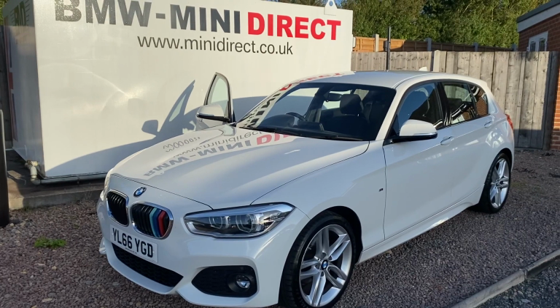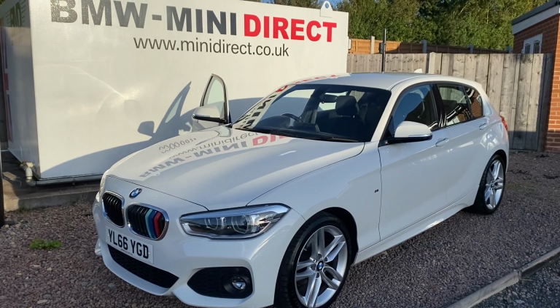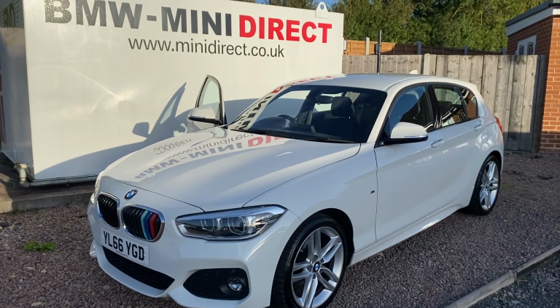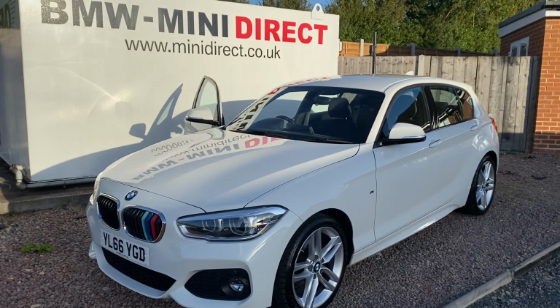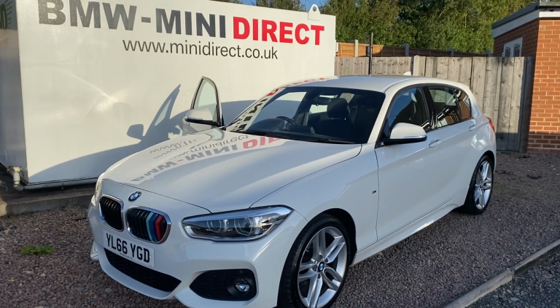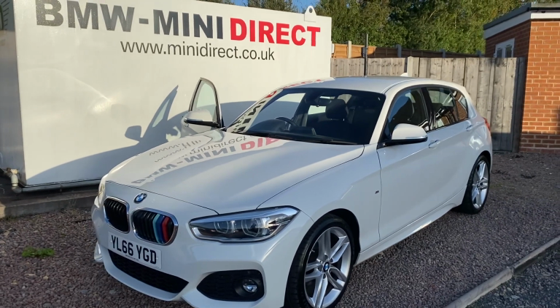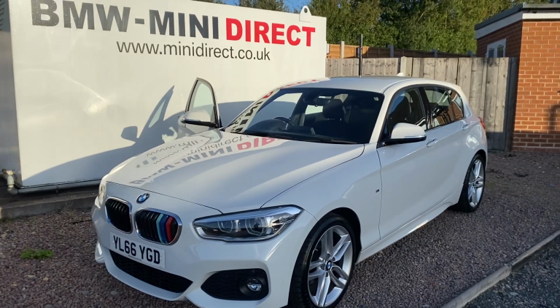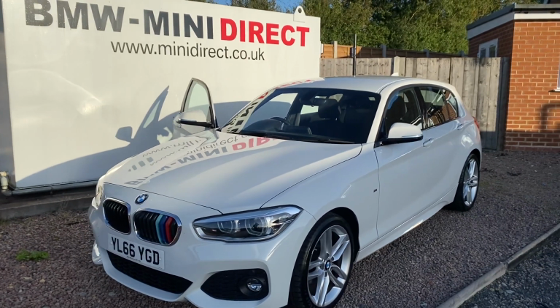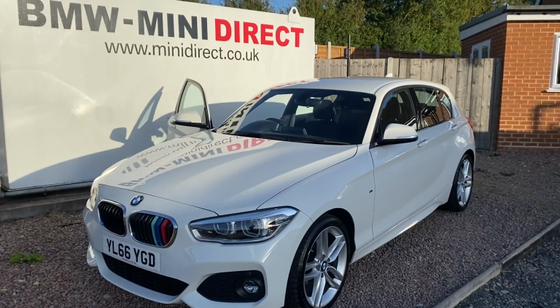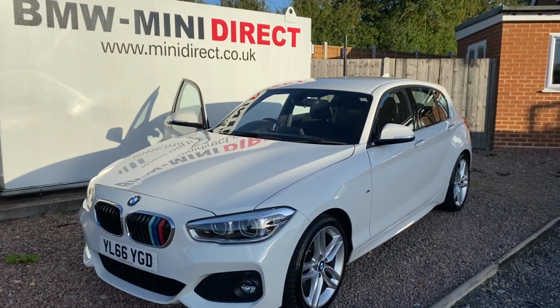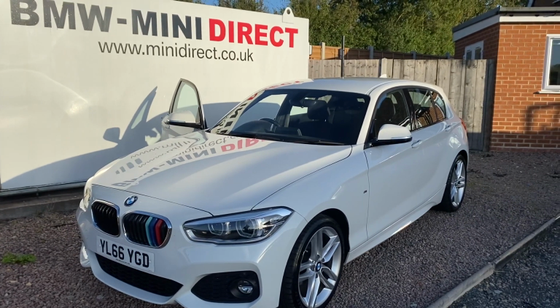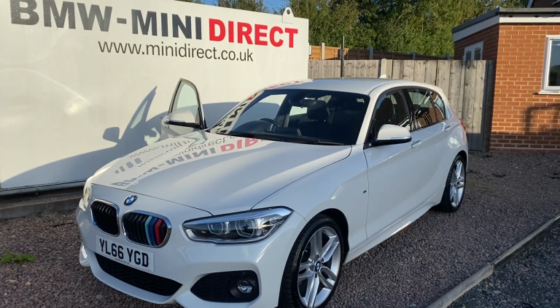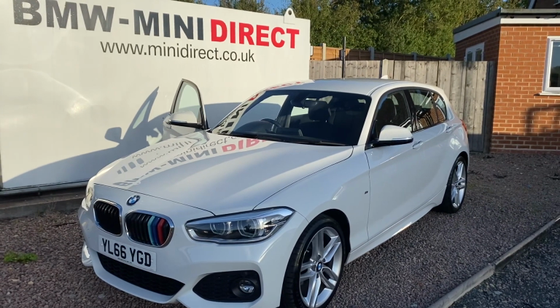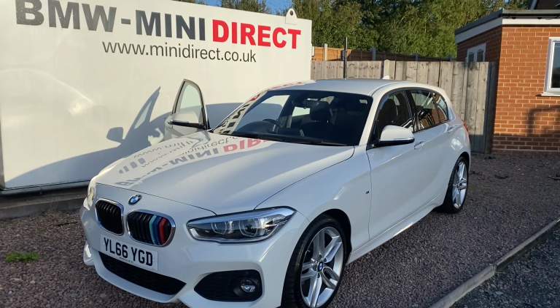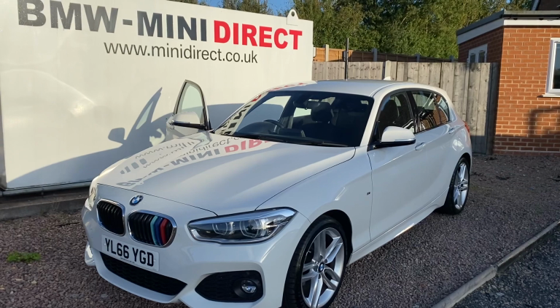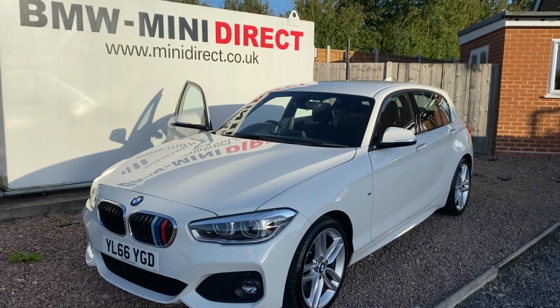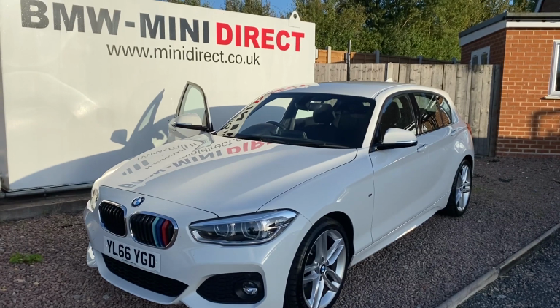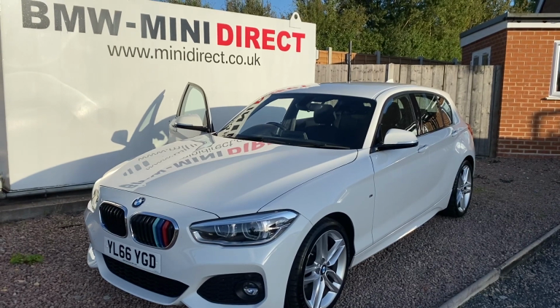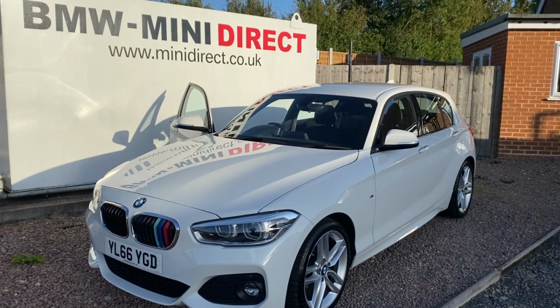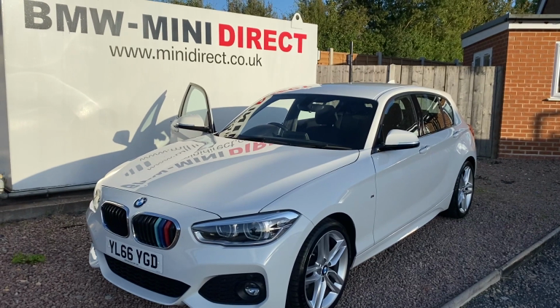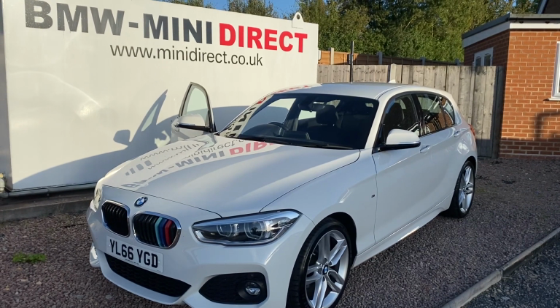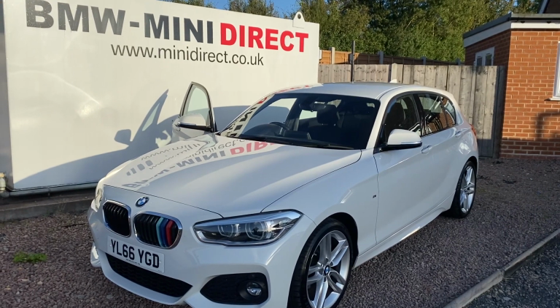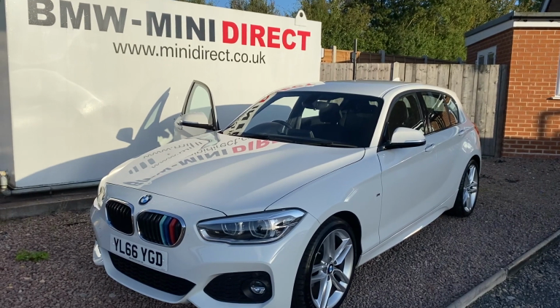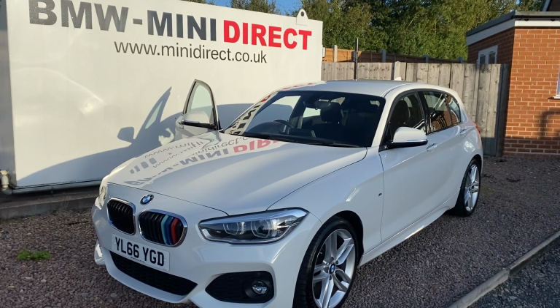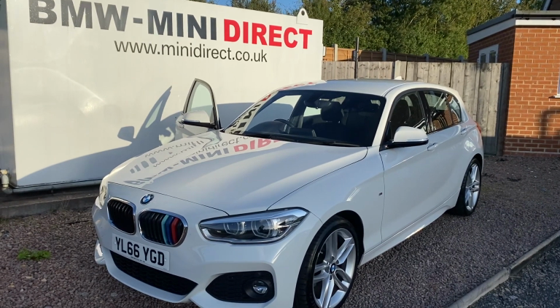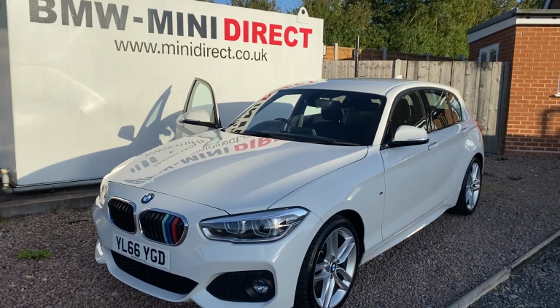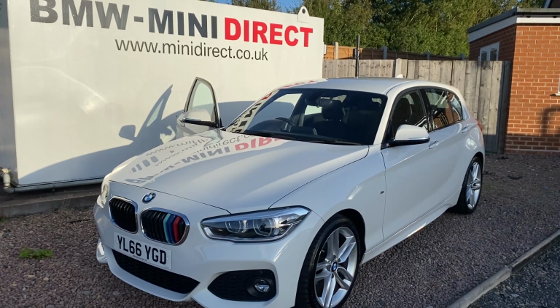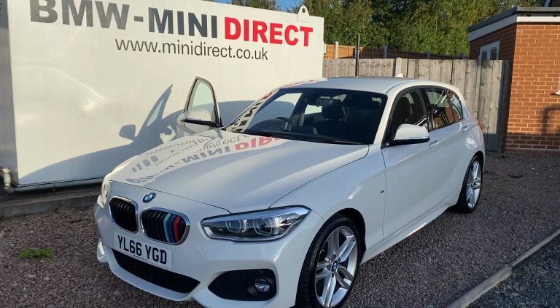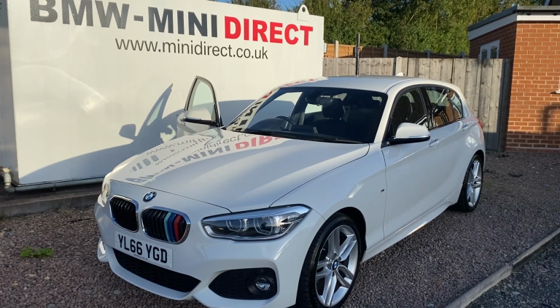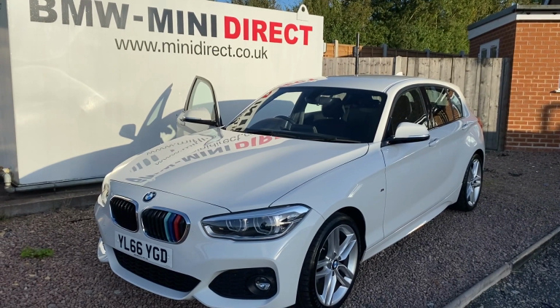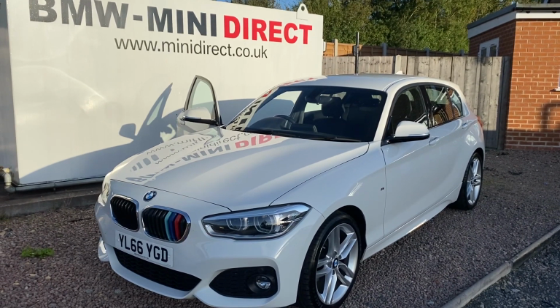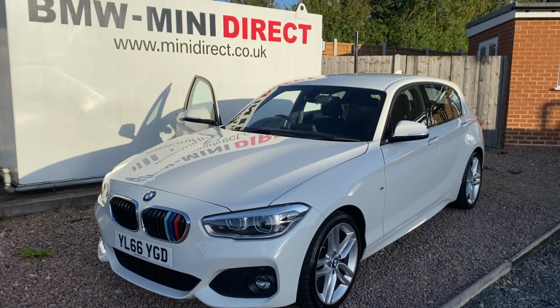Hi everybody. Welcome to BMW Mini Direct in Worcester. It's a glorious Friday evening — the sun's just setting, but we have a fantastic car that has just become available for sale.